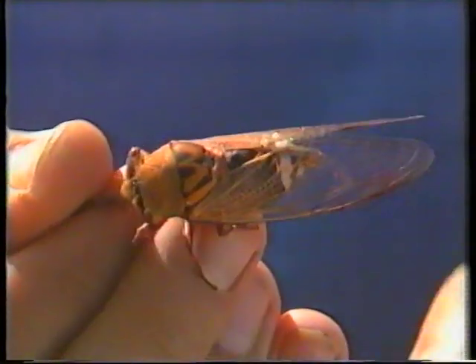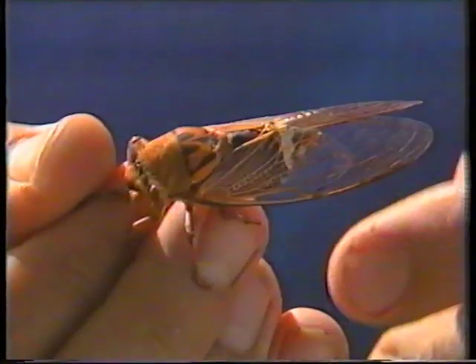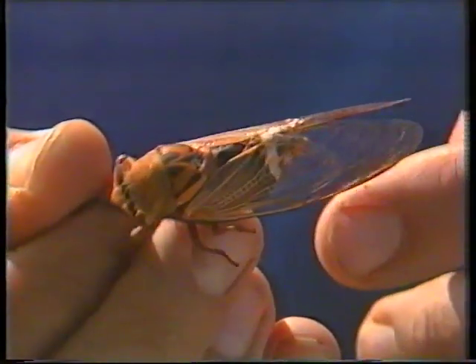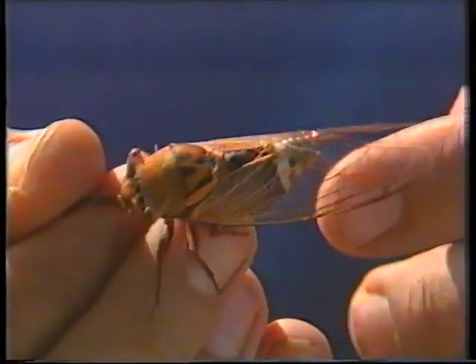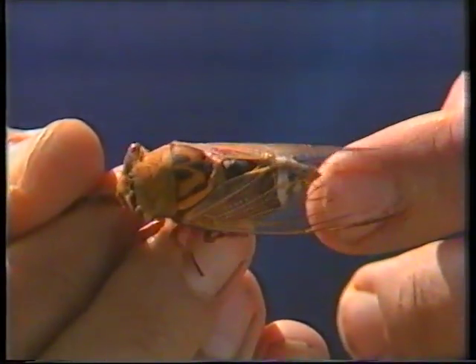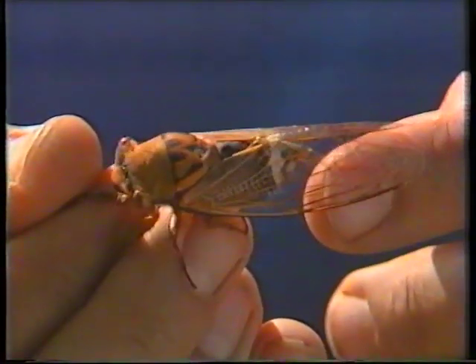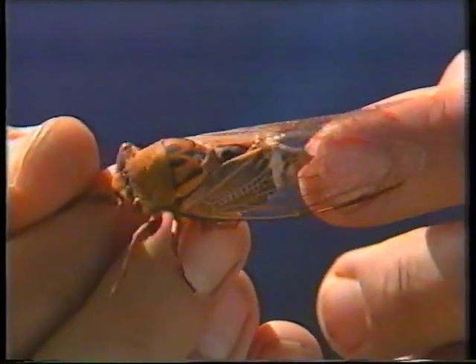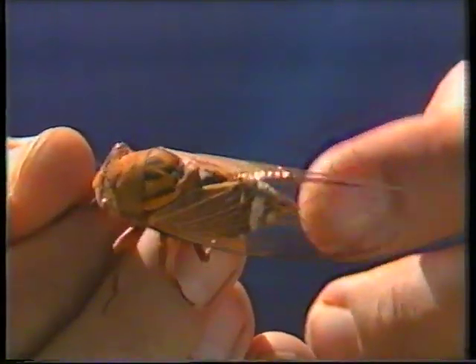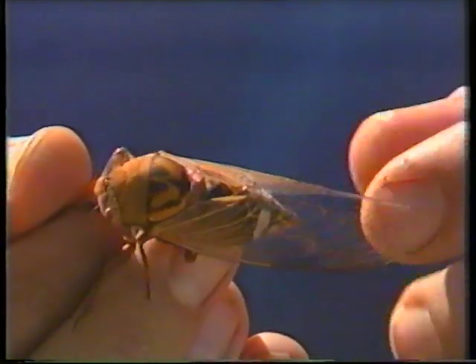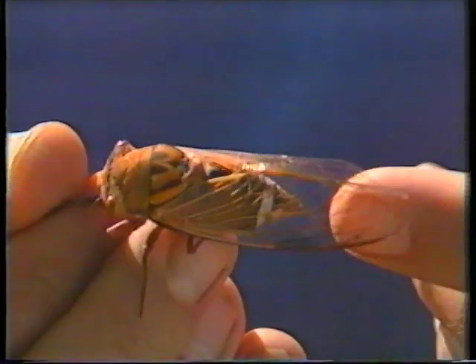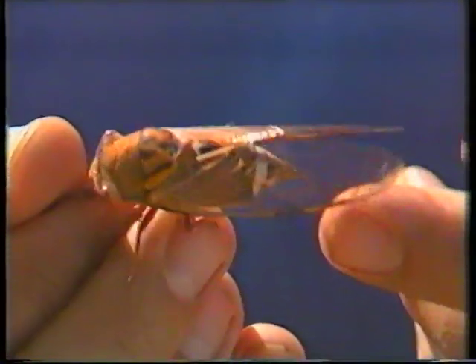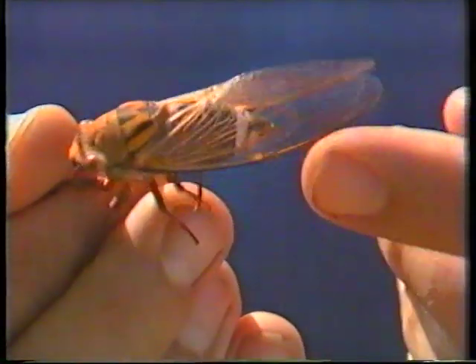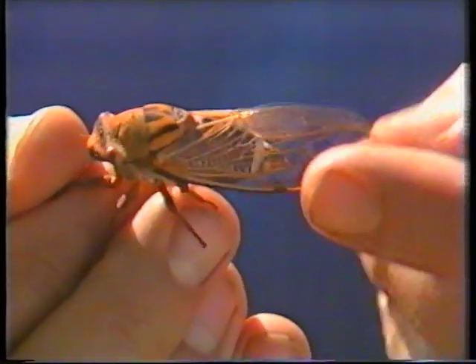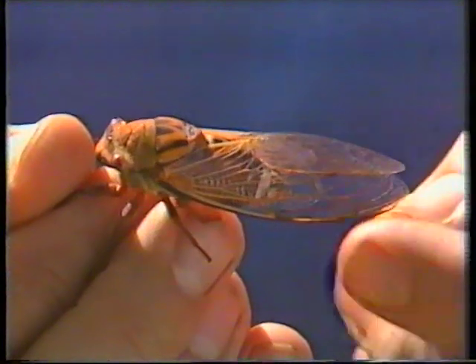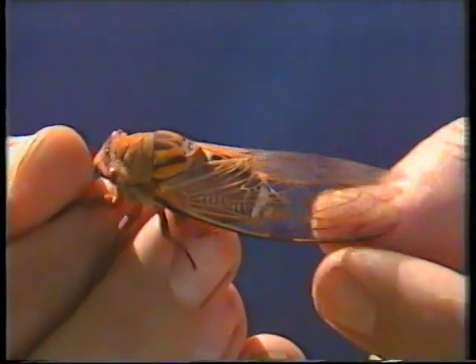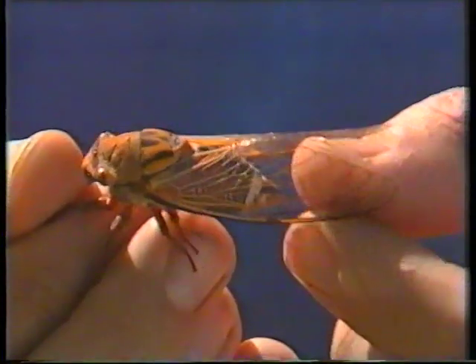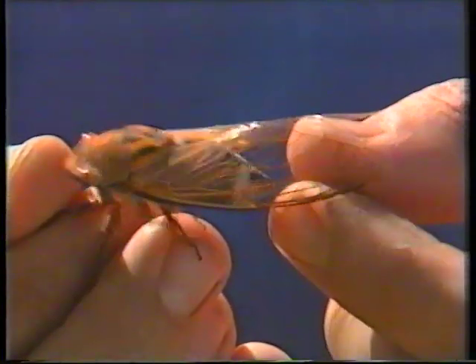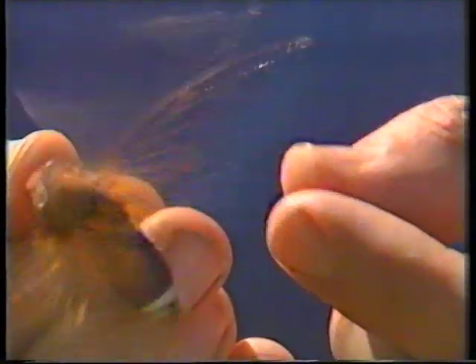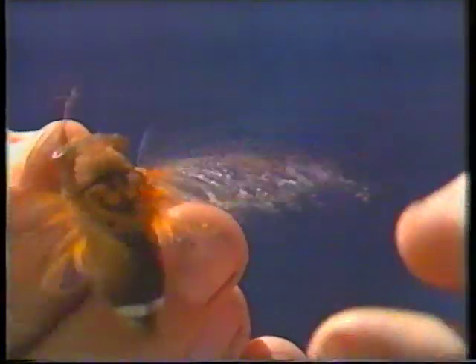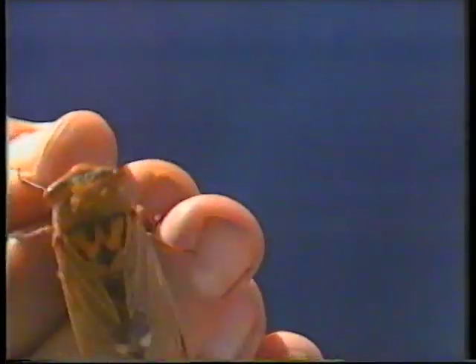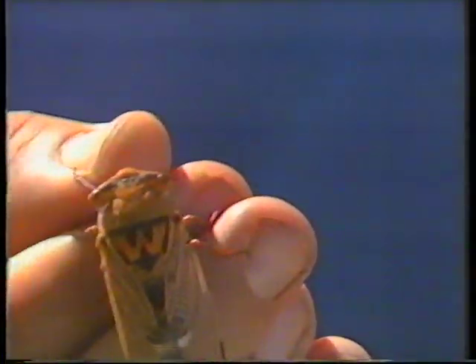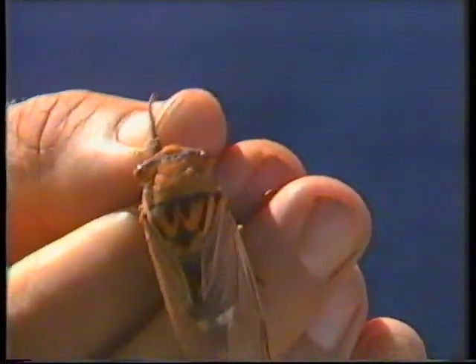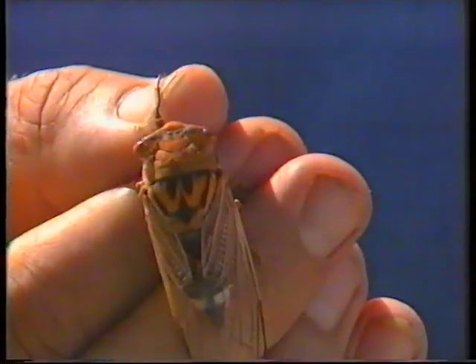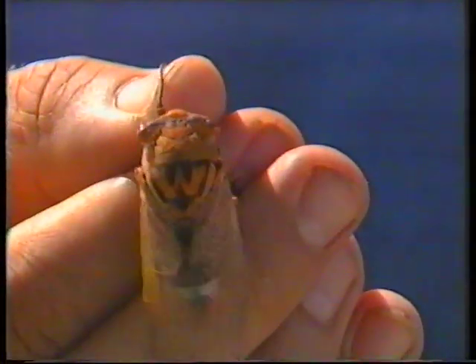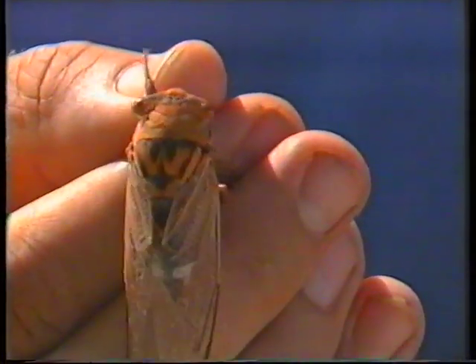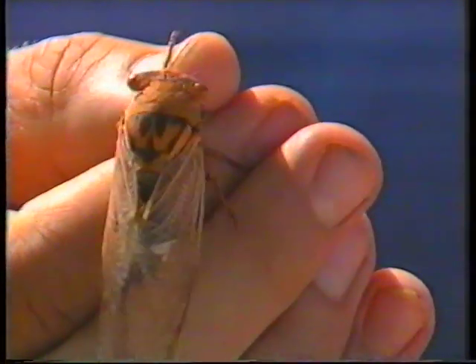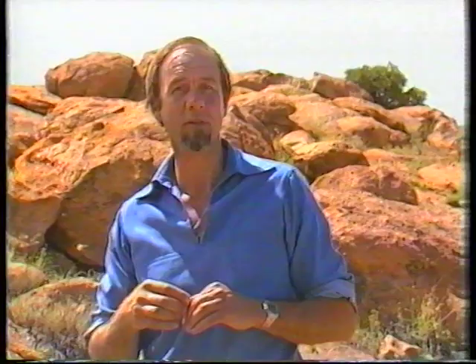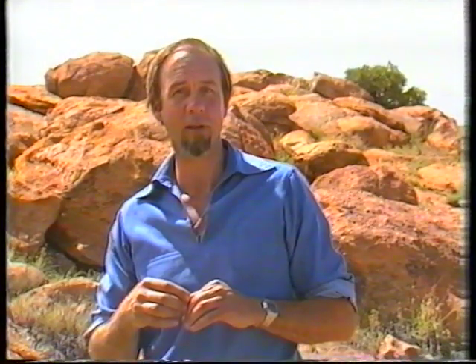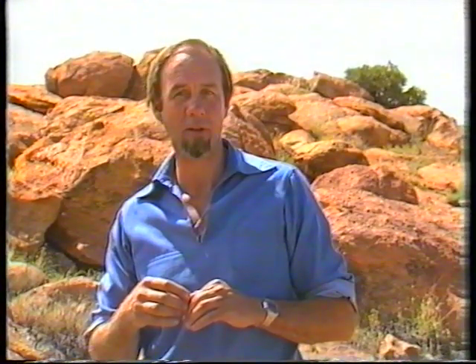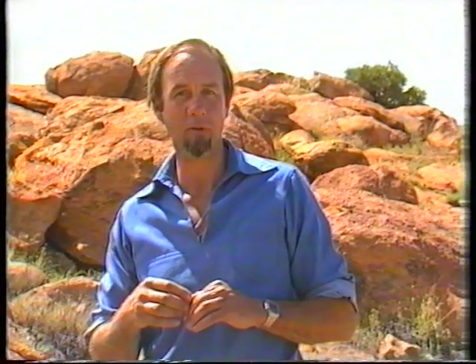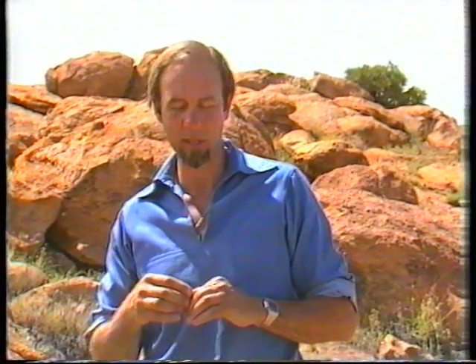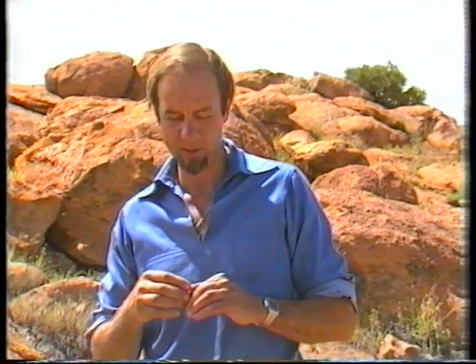They haven't got any time to lose — they have to let each other know where they are. So they start to chirrup and they keep it up, sometimes round the clock or nearly so.